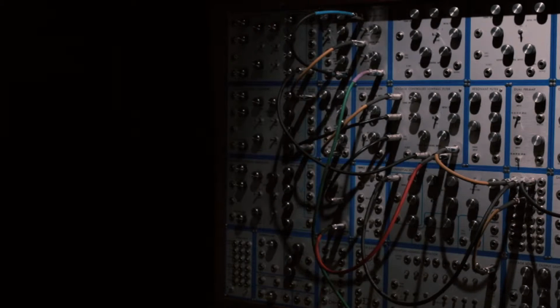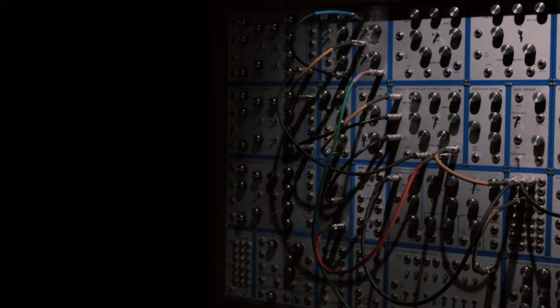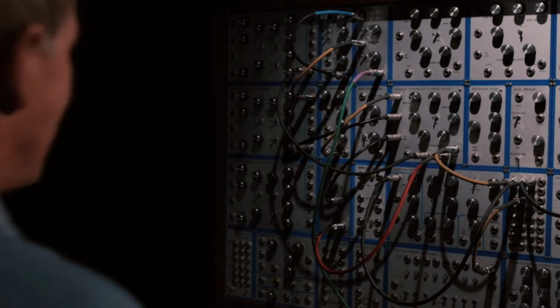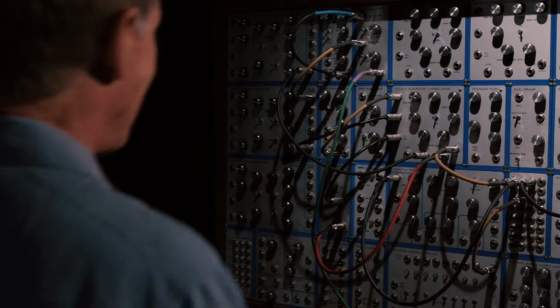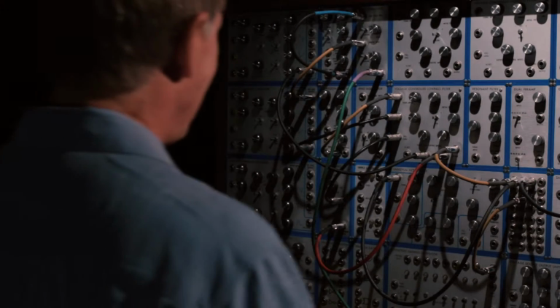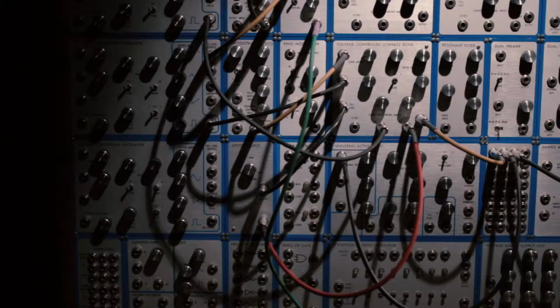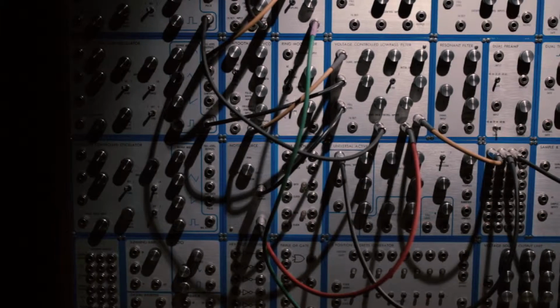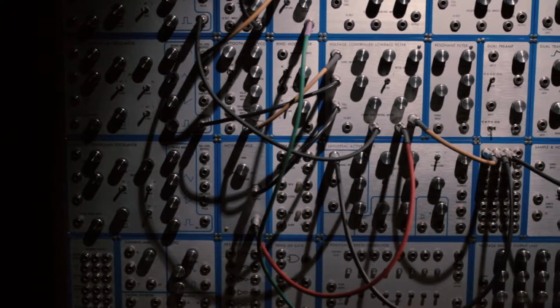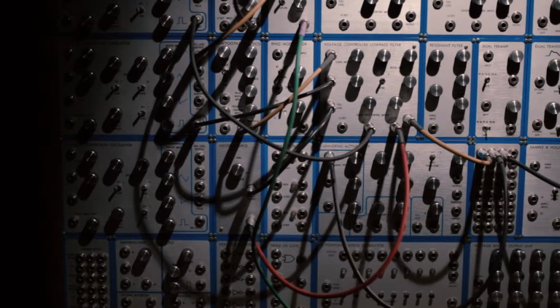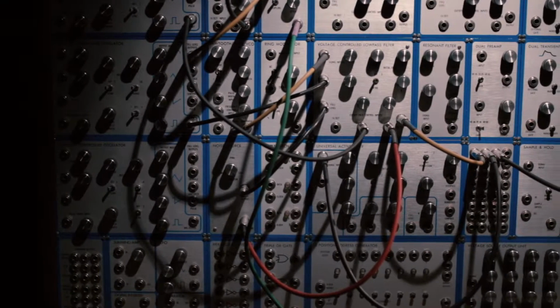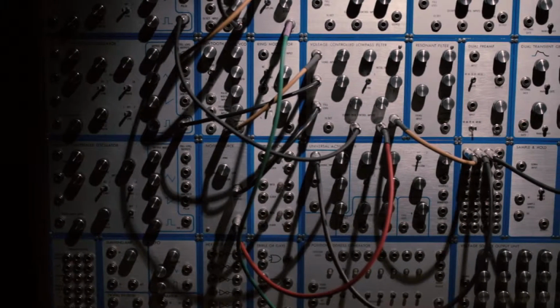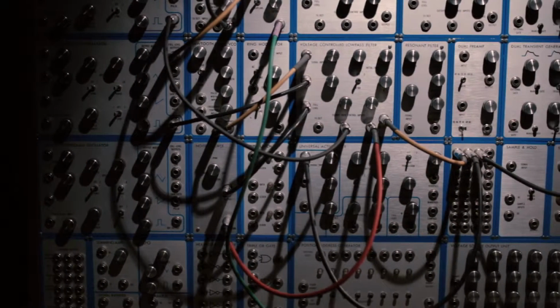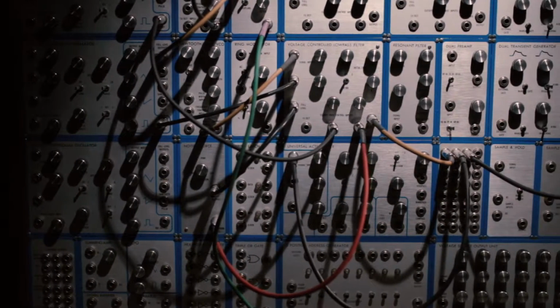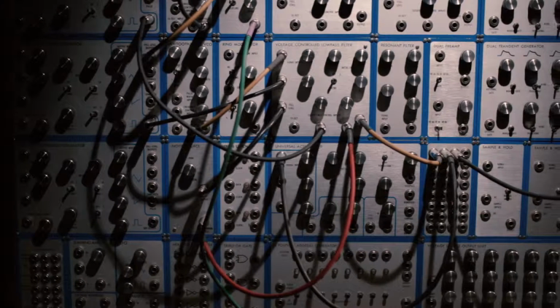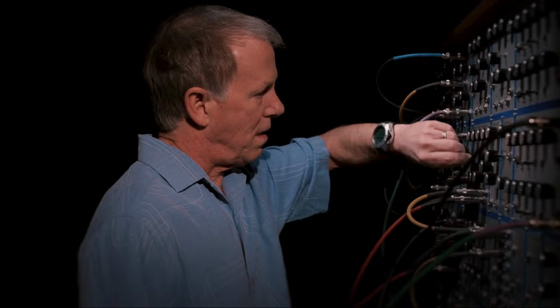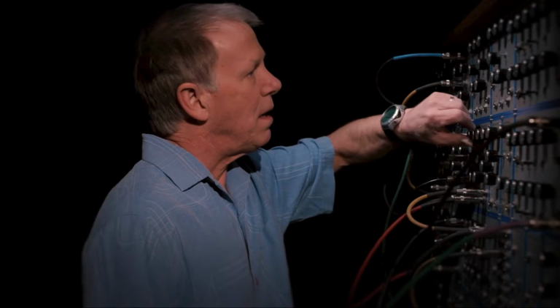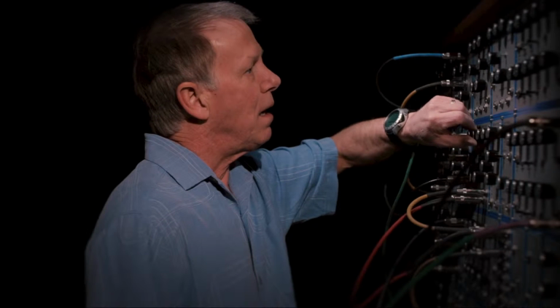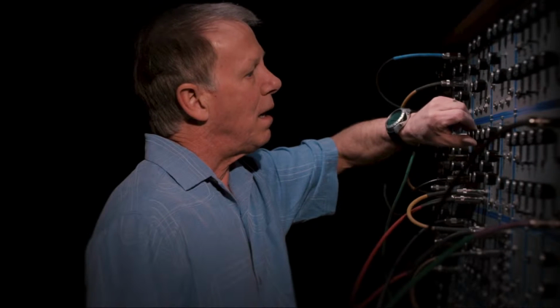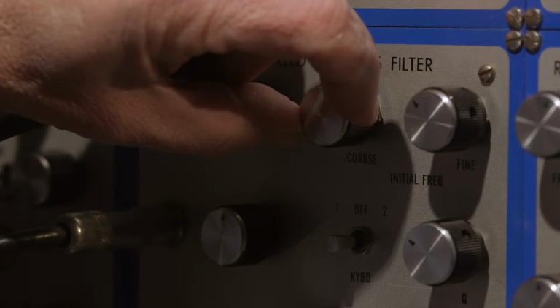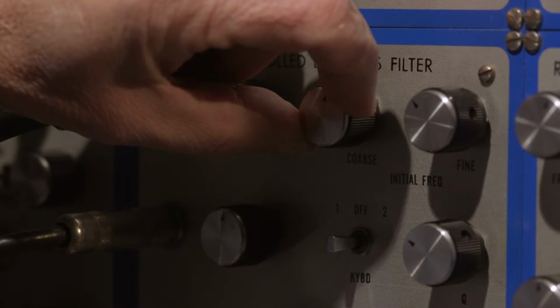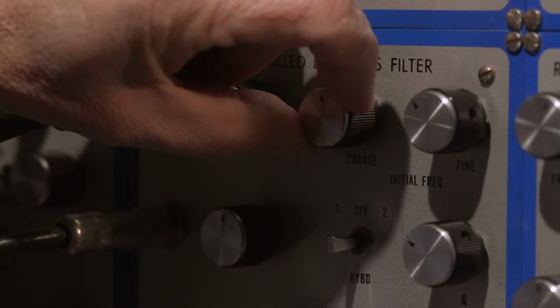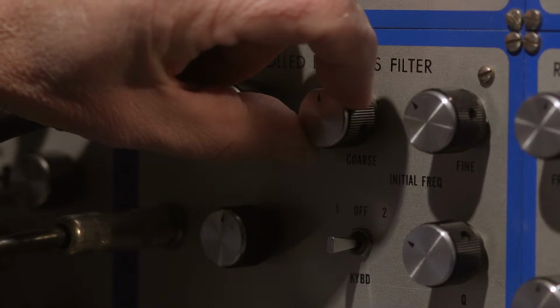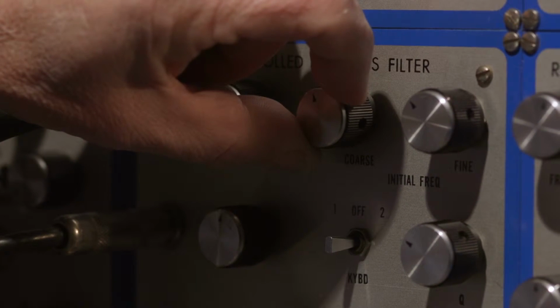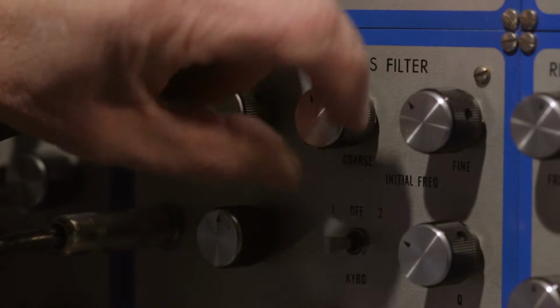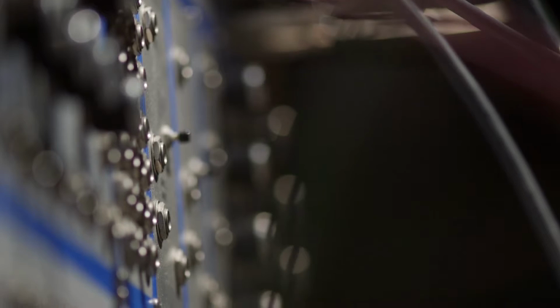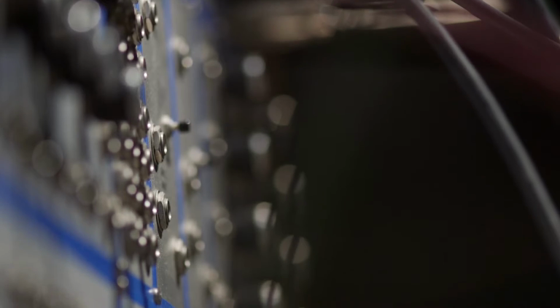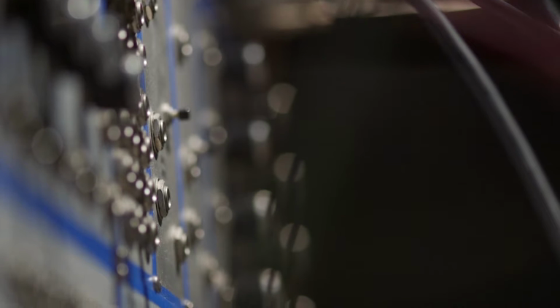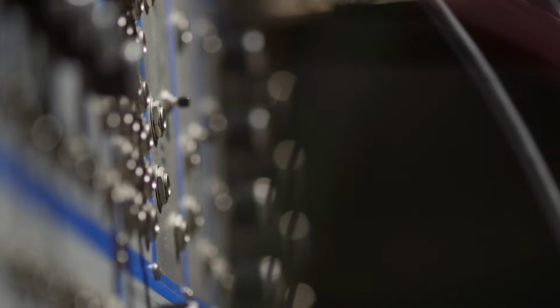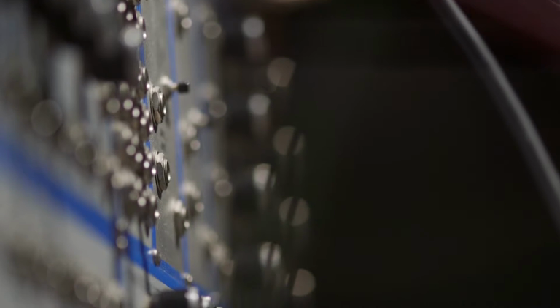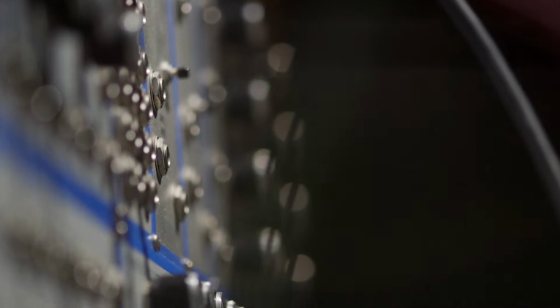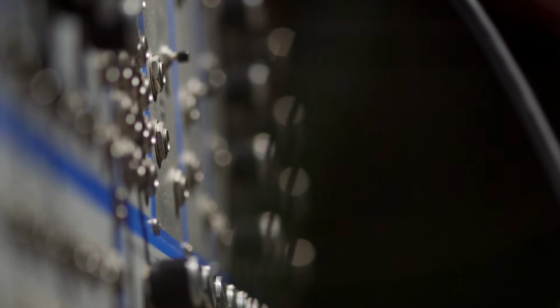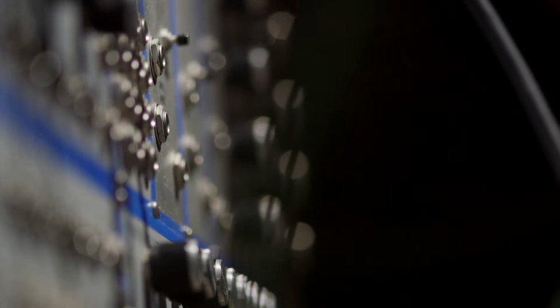In designing Rossum Electro-Music's first pure analog module, I started with the core of the EMU 2100, my enhancement of Bob Moog's legendary ladder filter, and my personal favorite among all the analog filters I've designed.